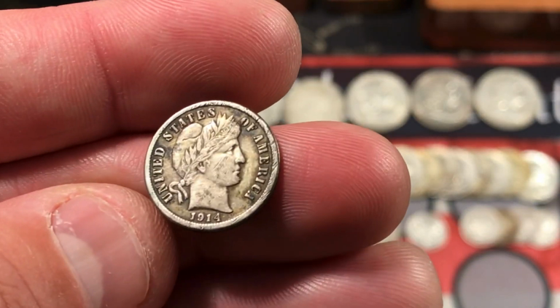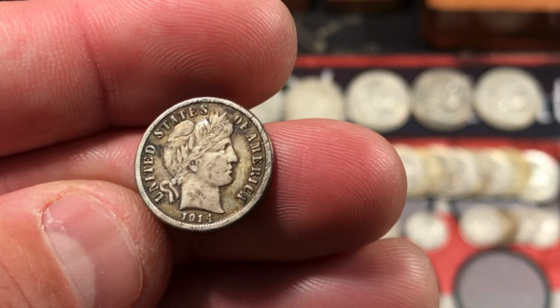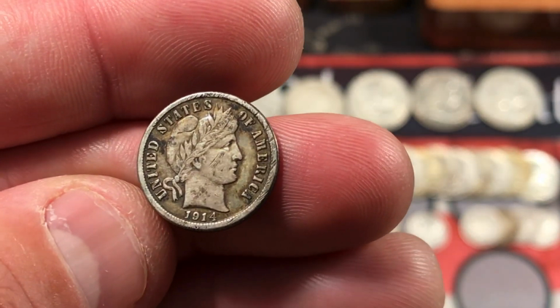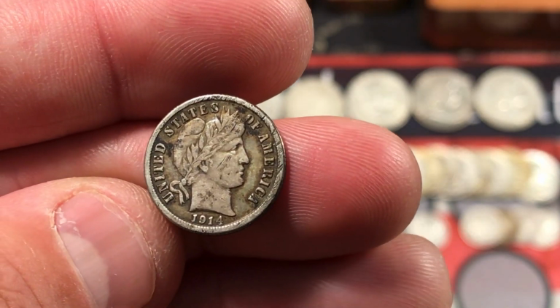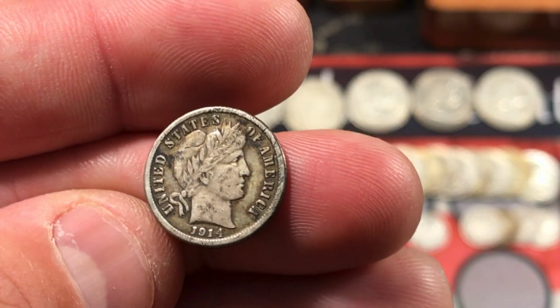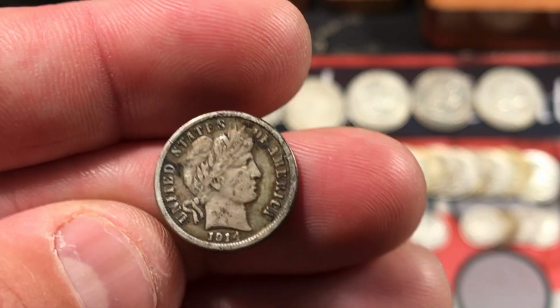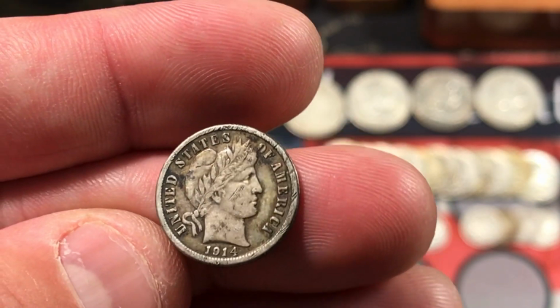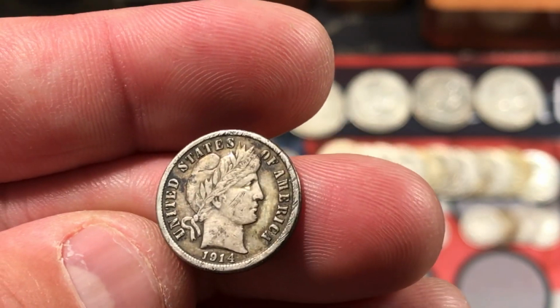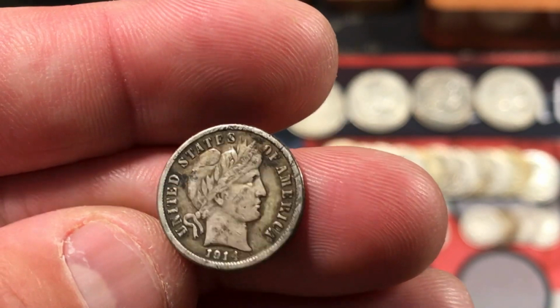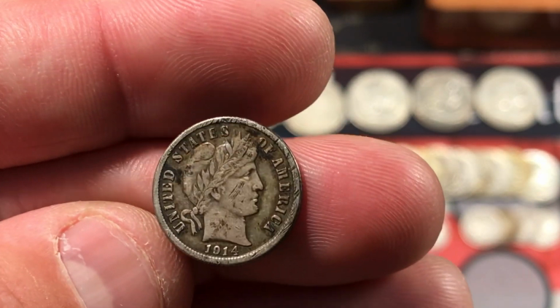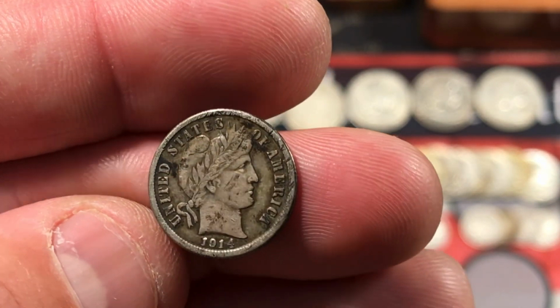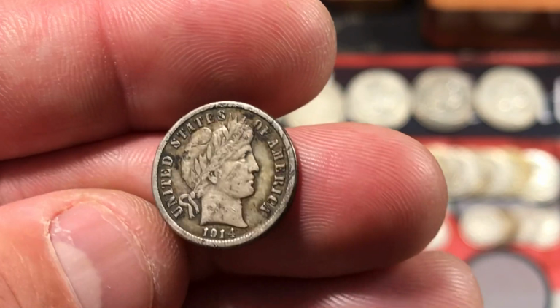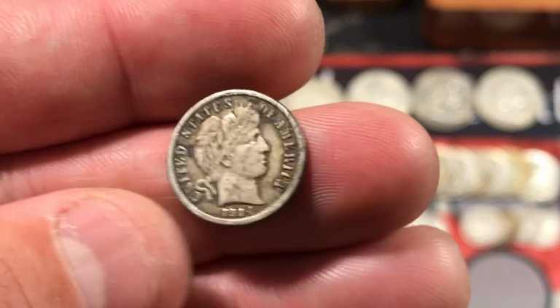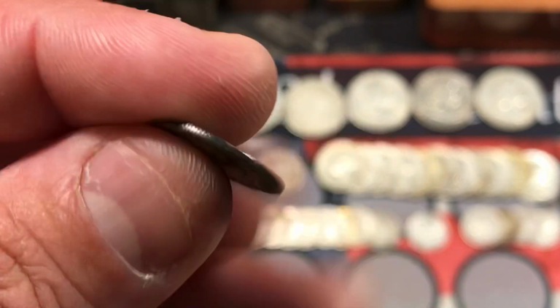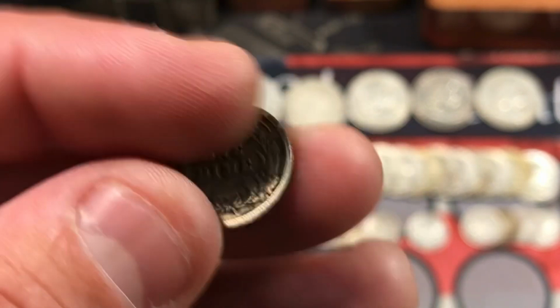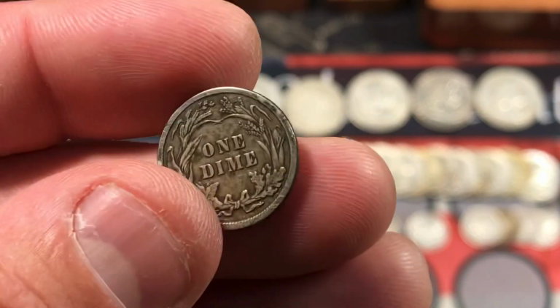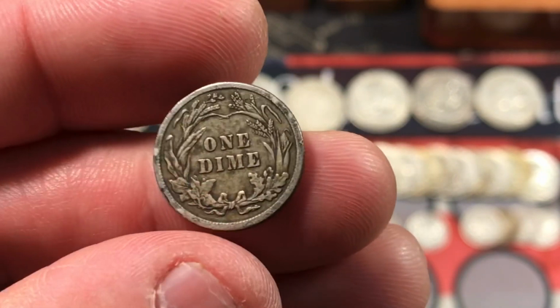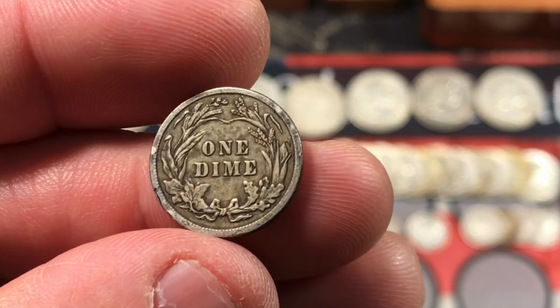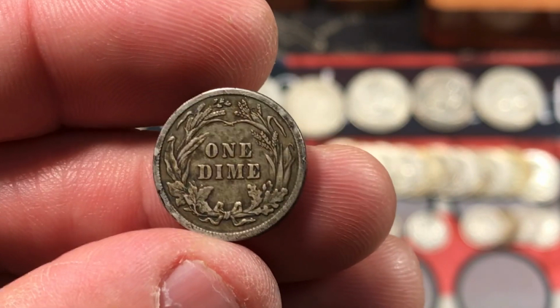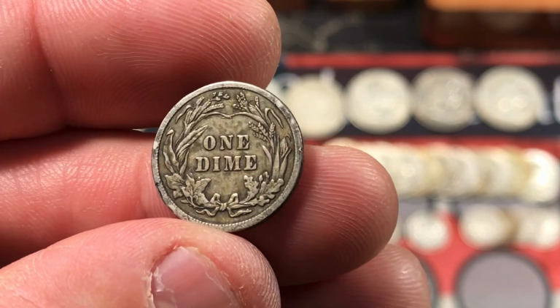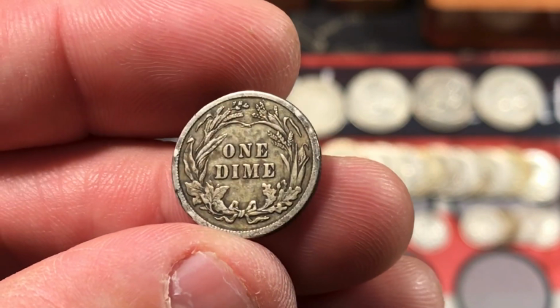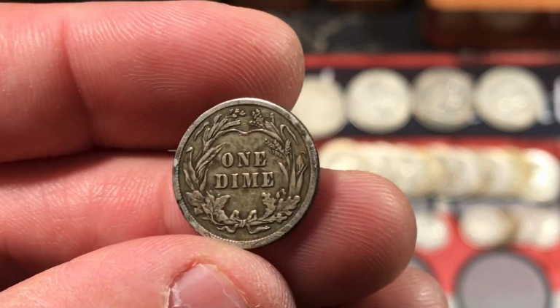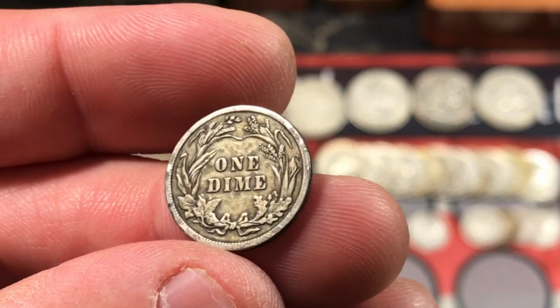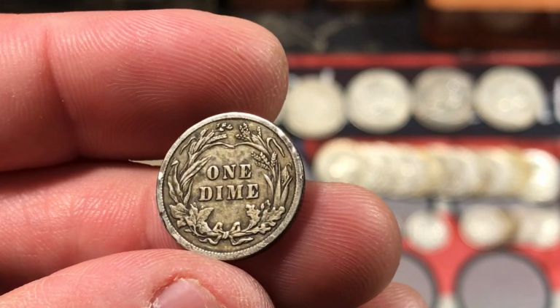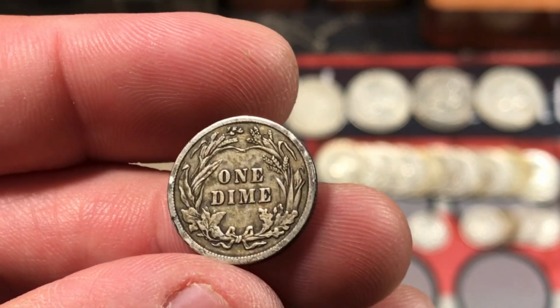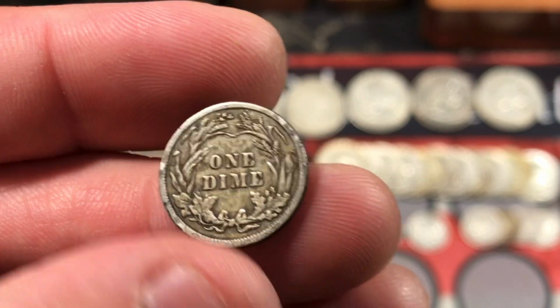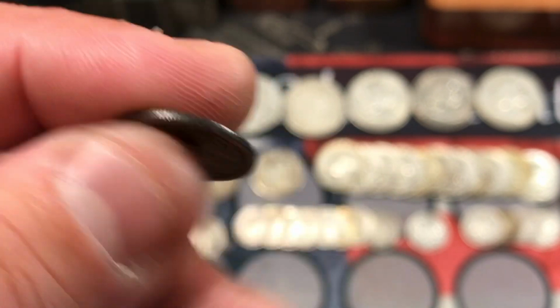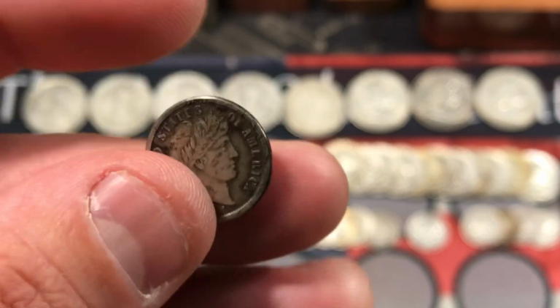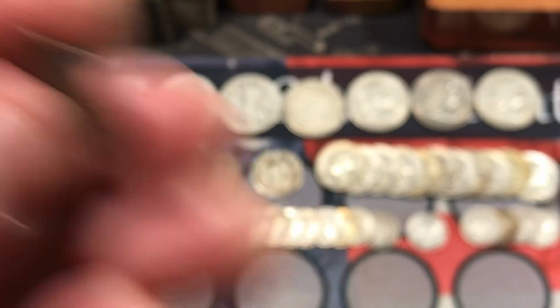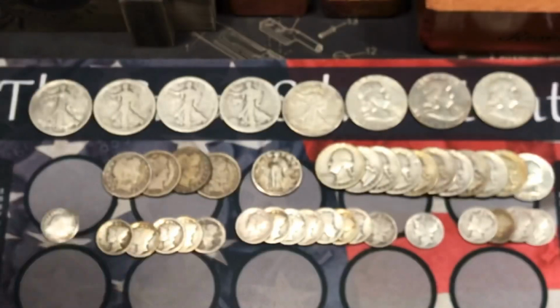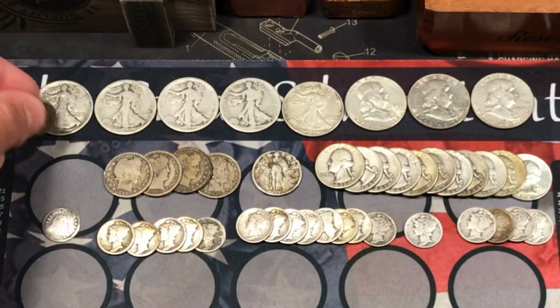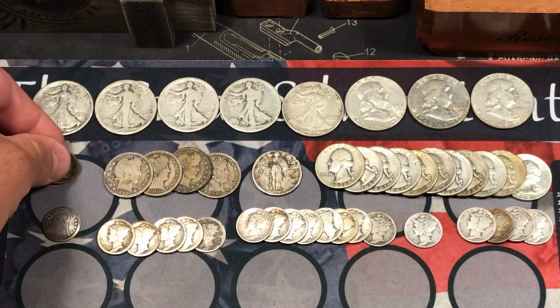We also got a Barber dime — a 1914 — still has quite a bit of detail. Not a bad looking coin here. Very cool. Love the Barber dimes.